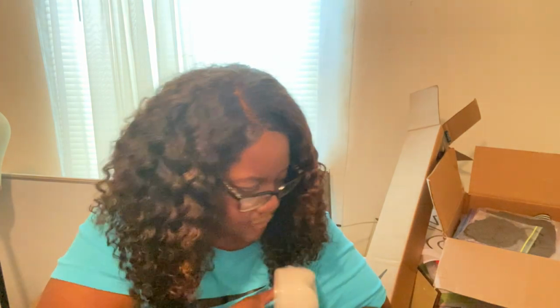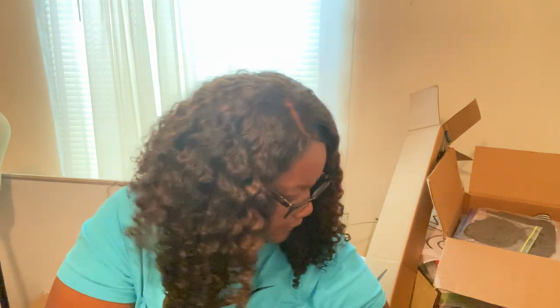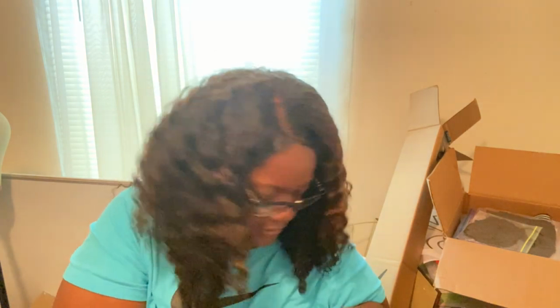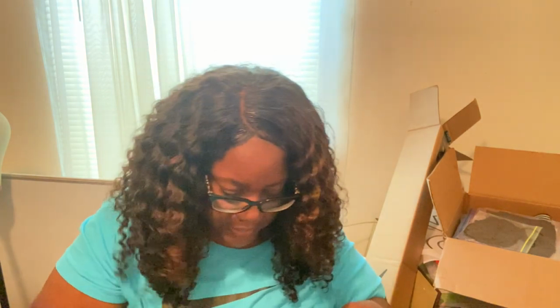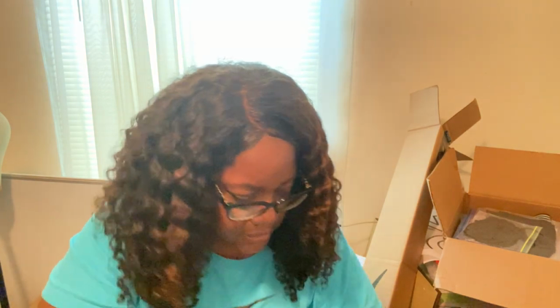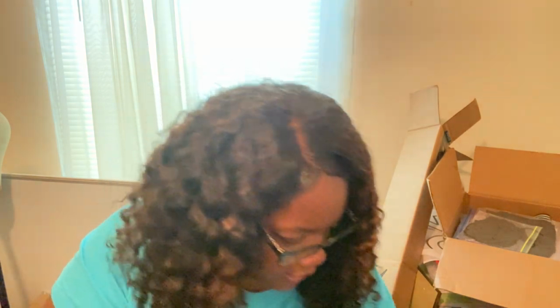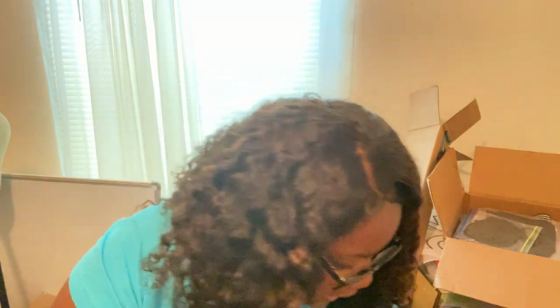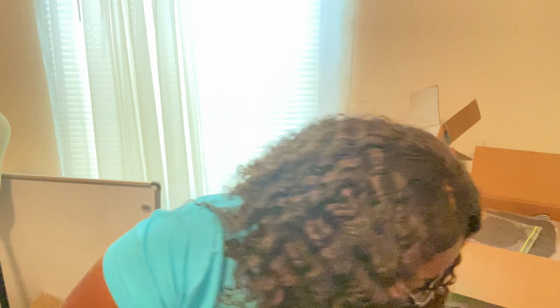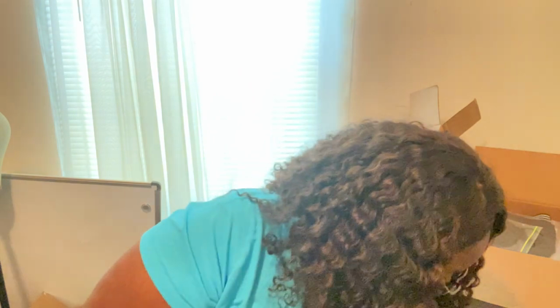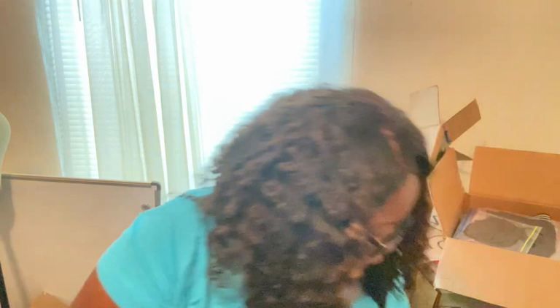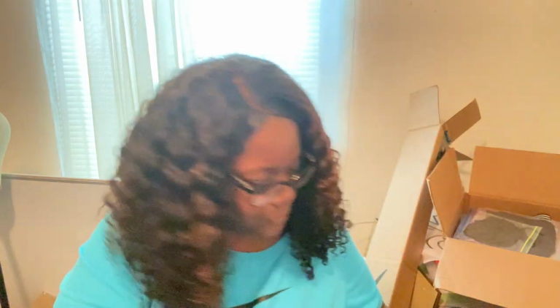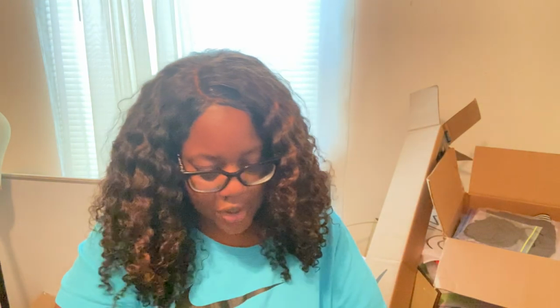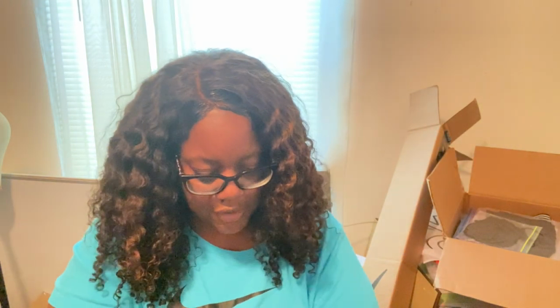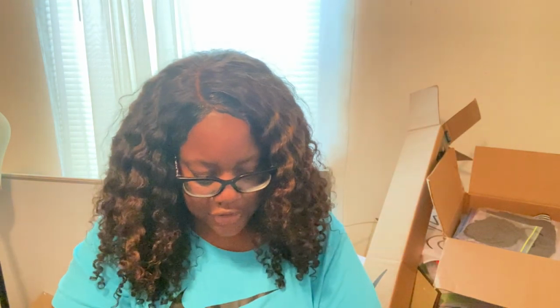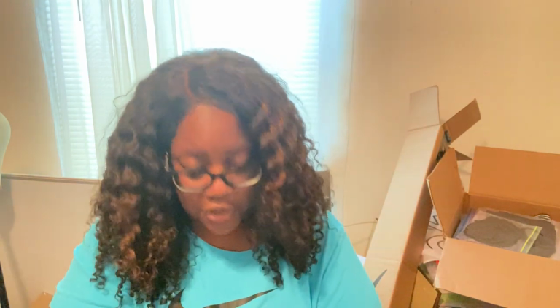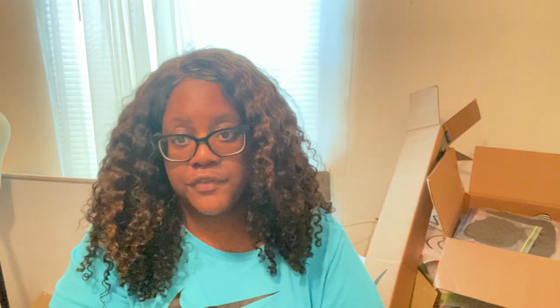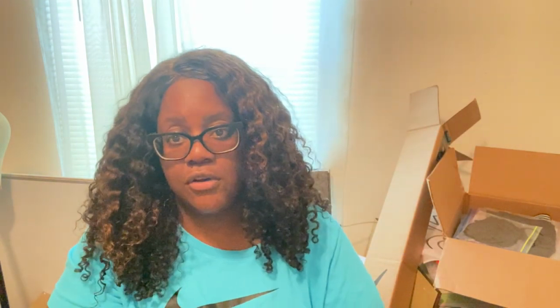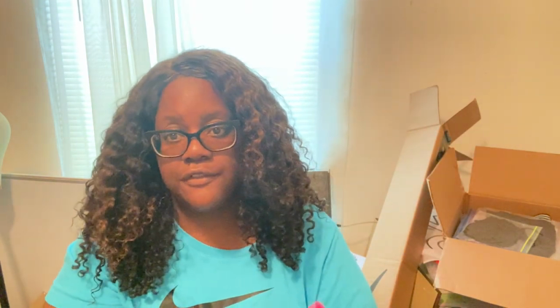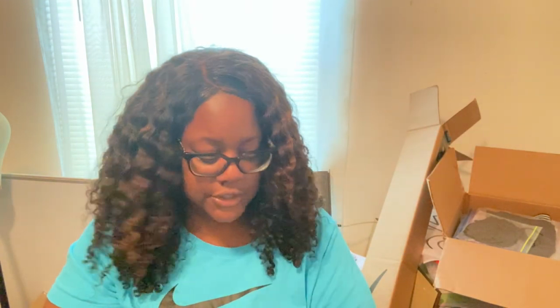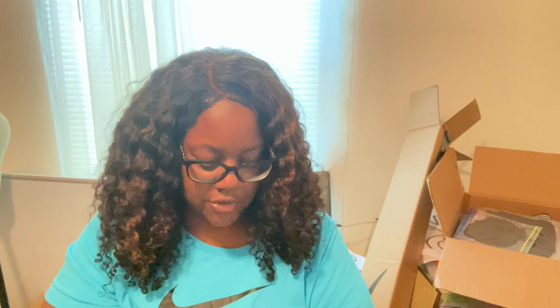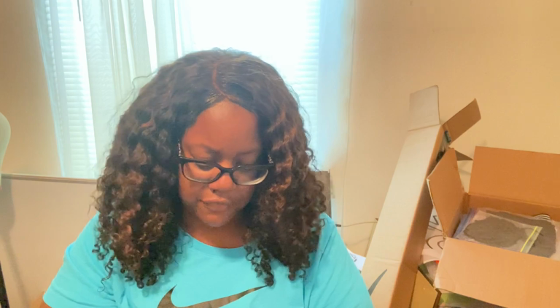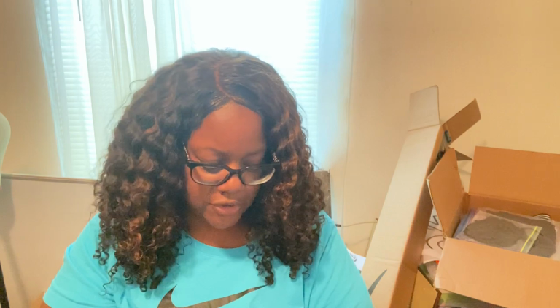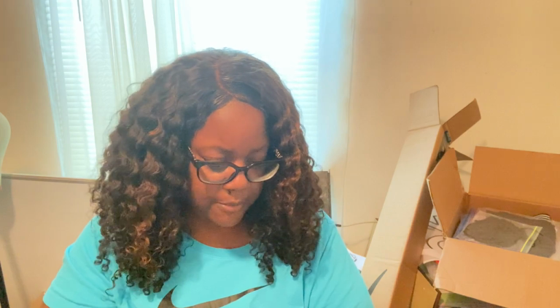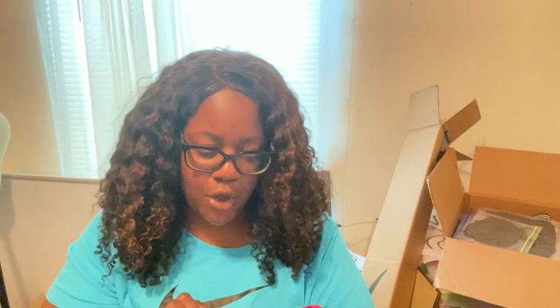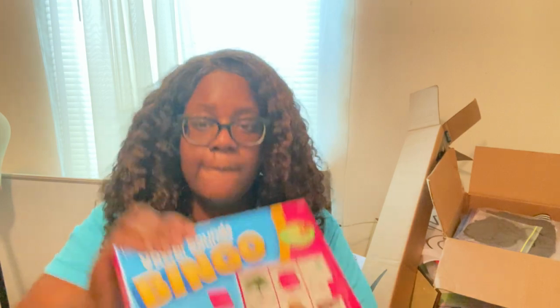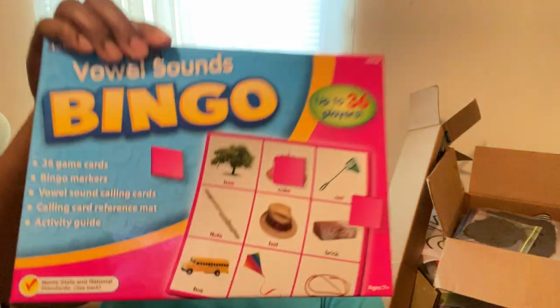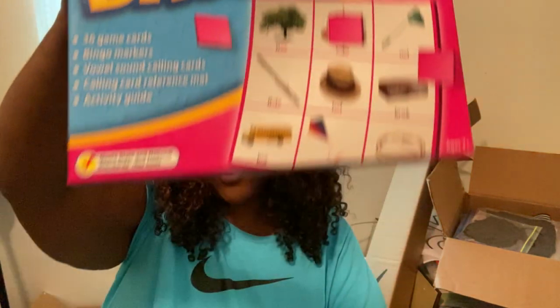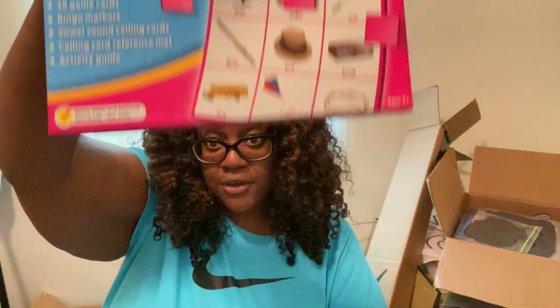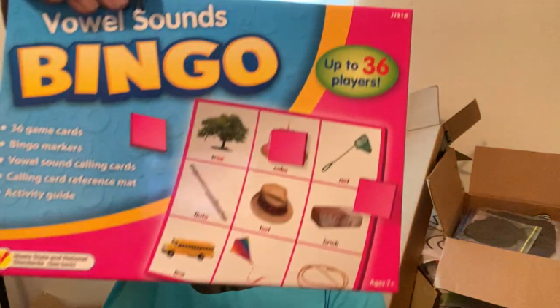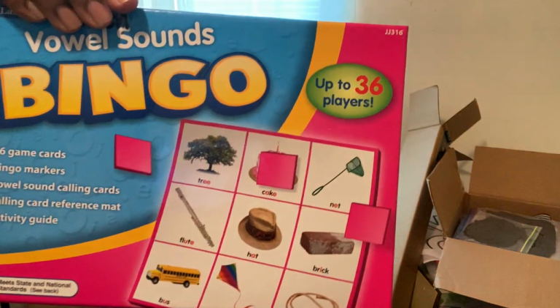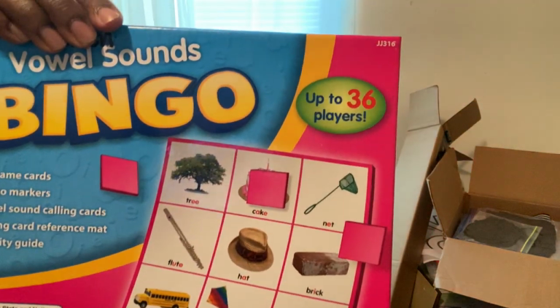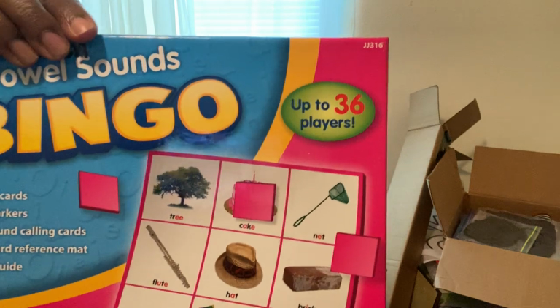From a garage sale — which I was going to show in the other video — I got this vowel sound bingo game. I got it for a dollar at a yard sale.